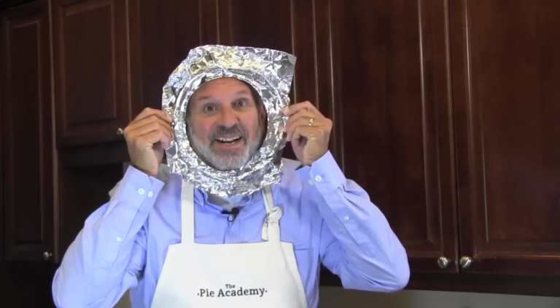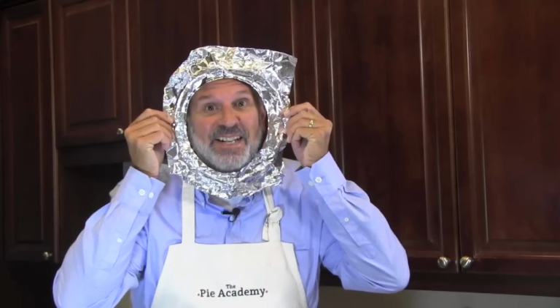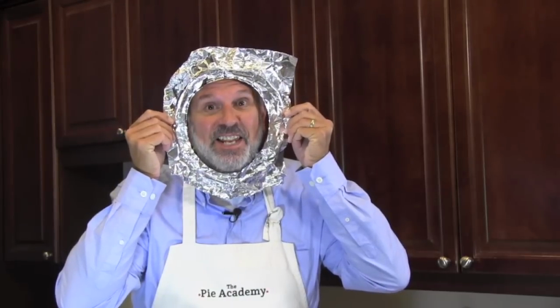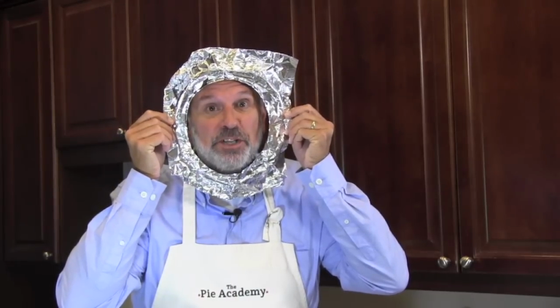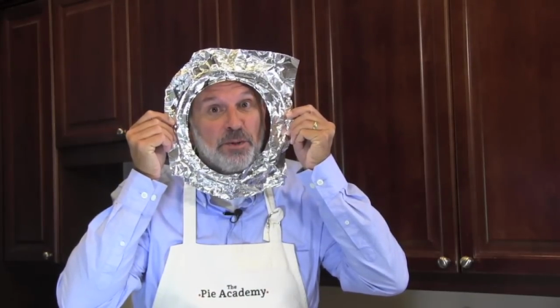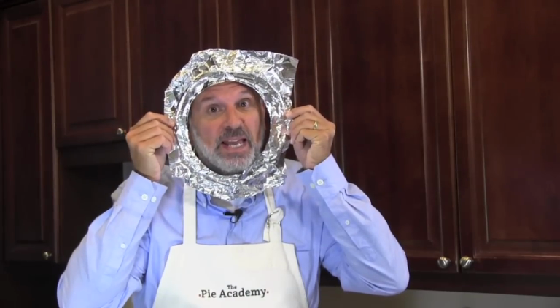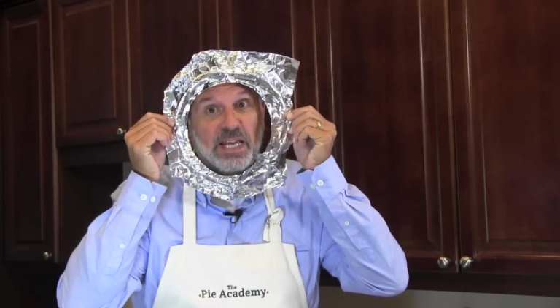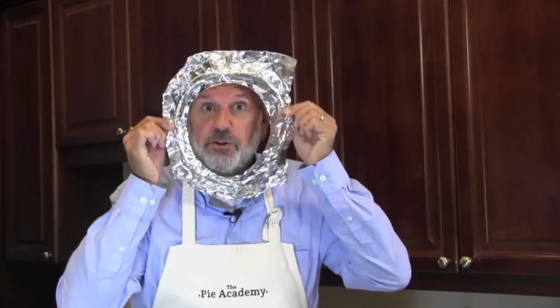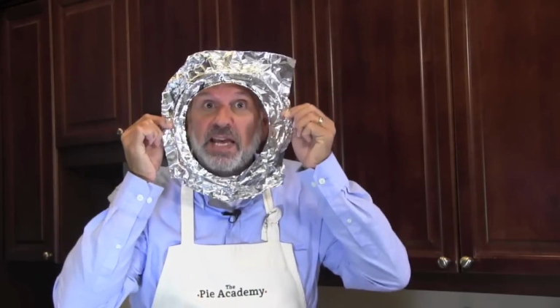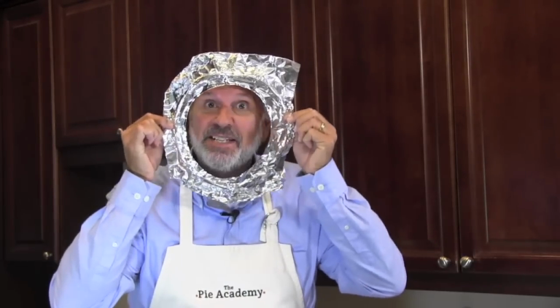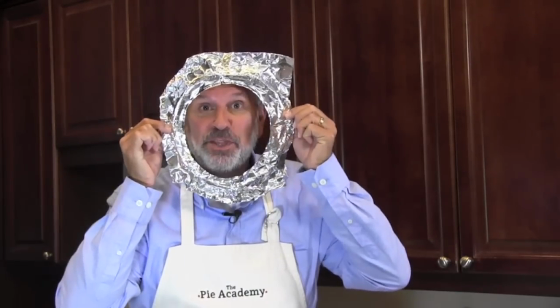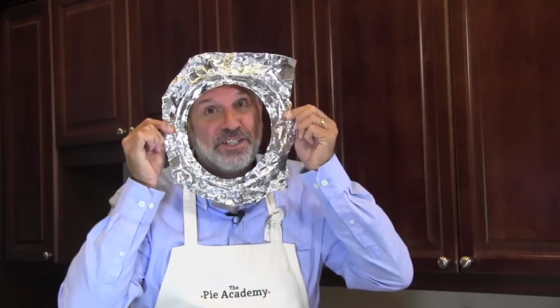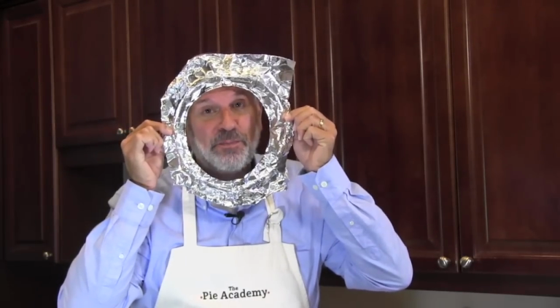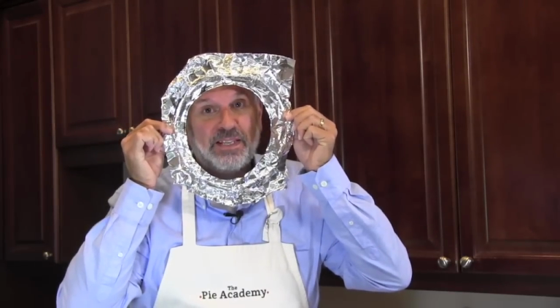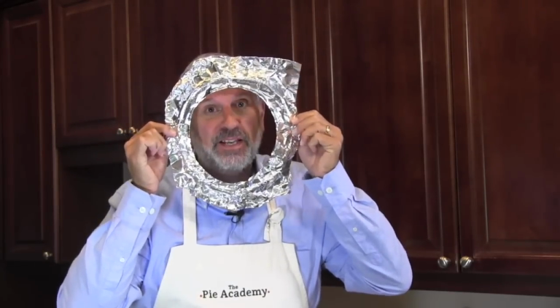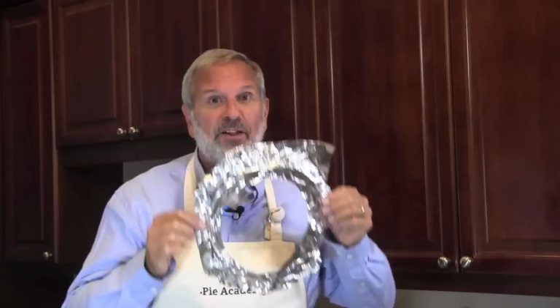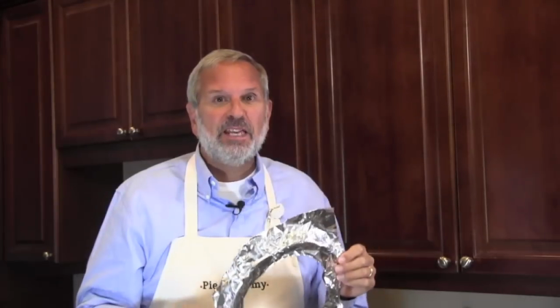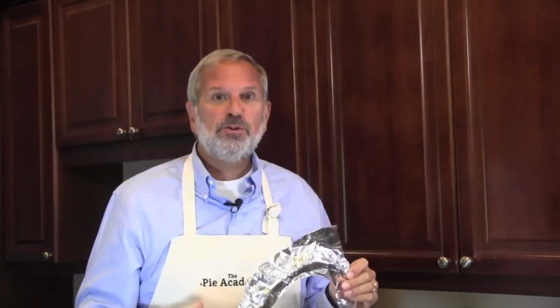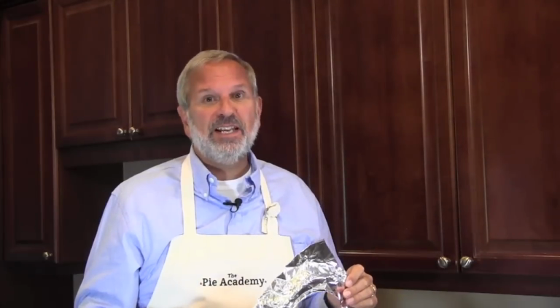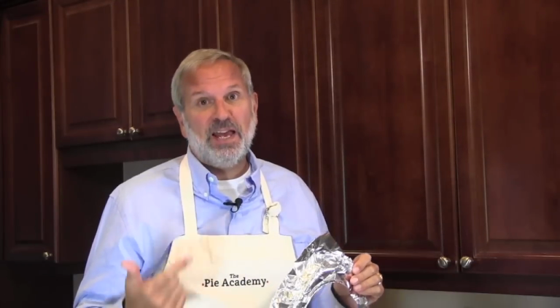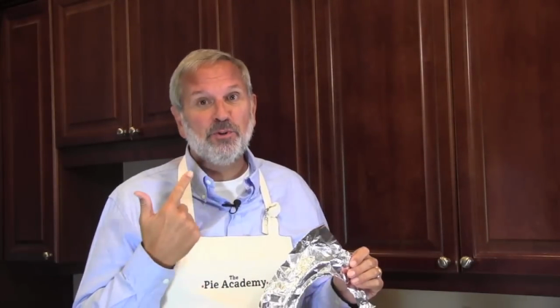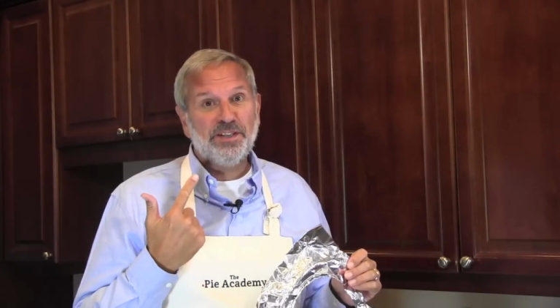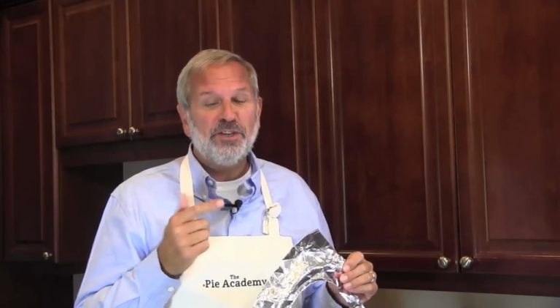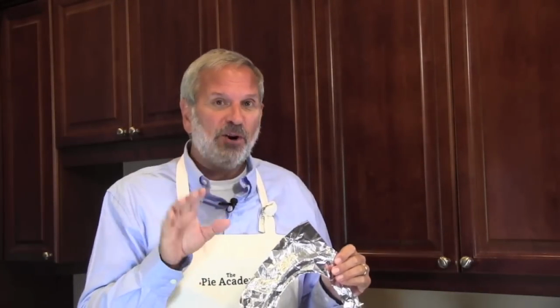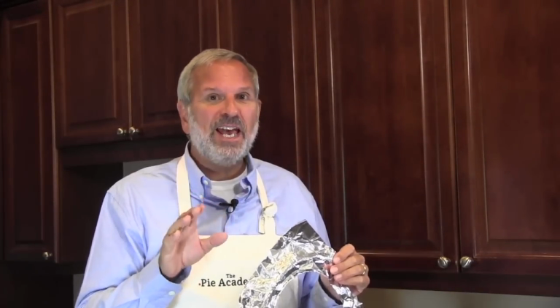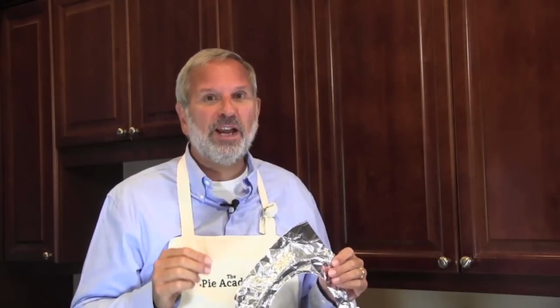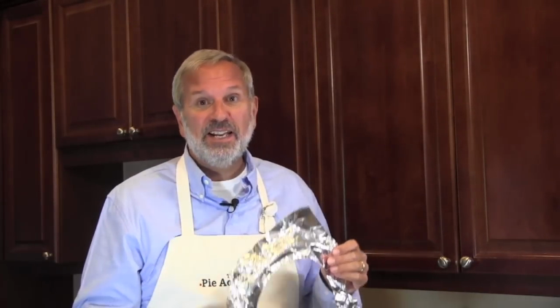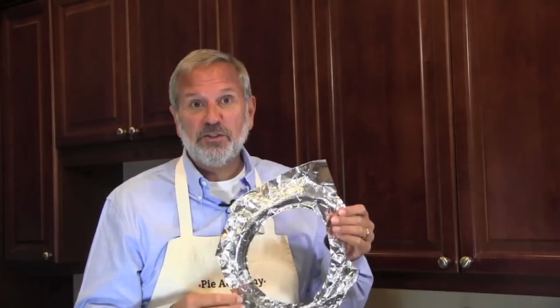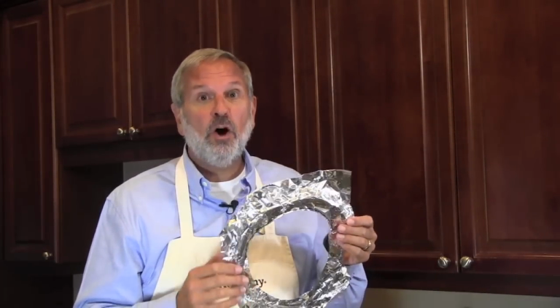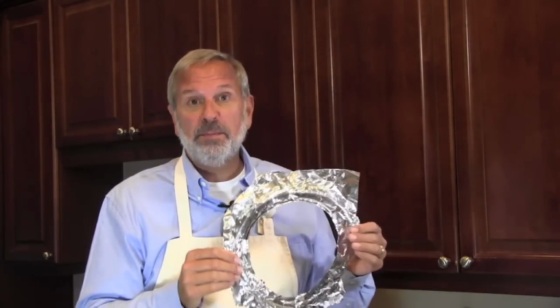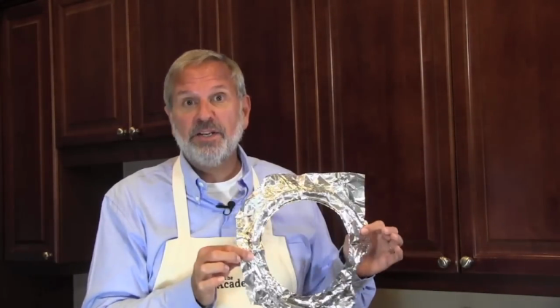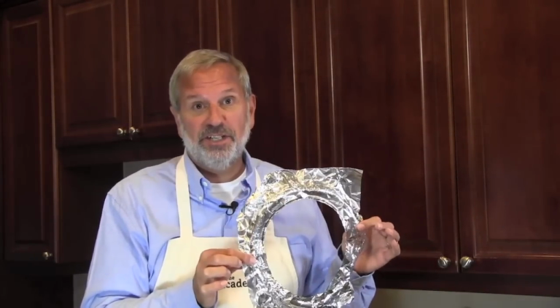Hi, it's Ken Hadrick, Dean of the Pie Academy. Do you have any idea what this is? Well, if you said it's a vast improvement to this, you're only half right — it's actually a homemade pie shield.